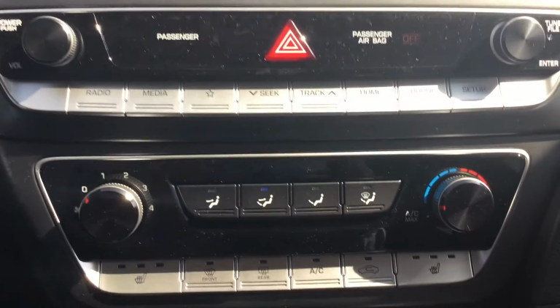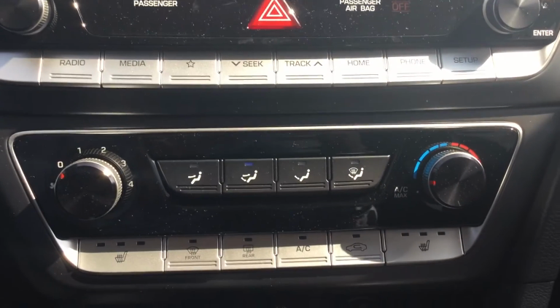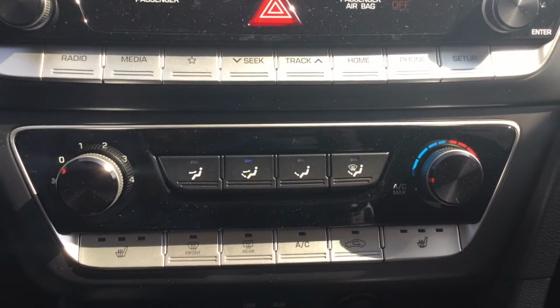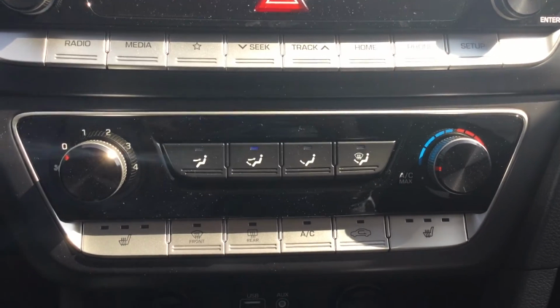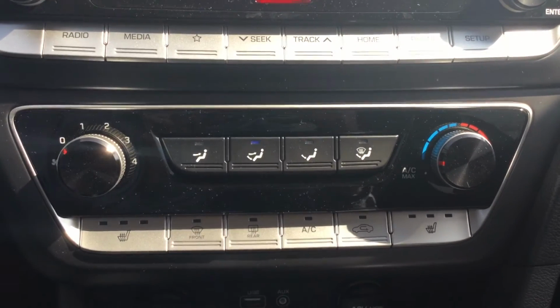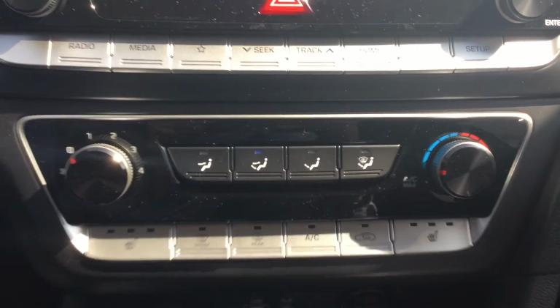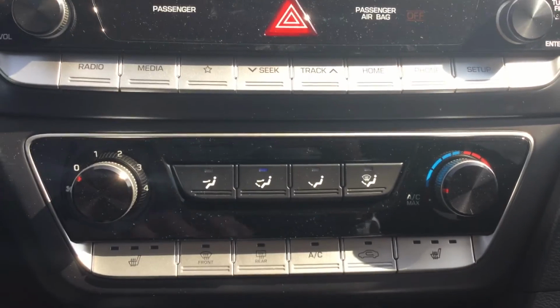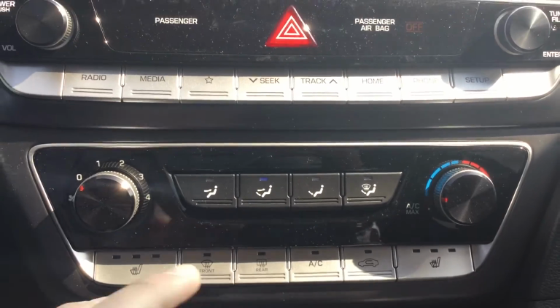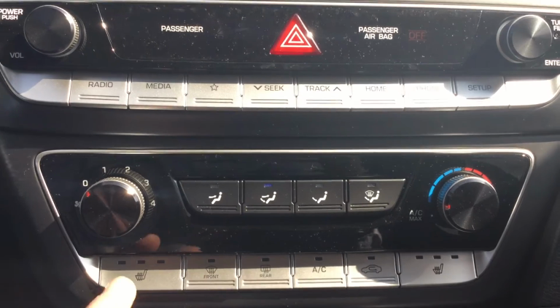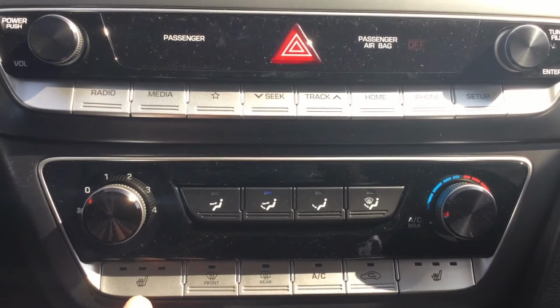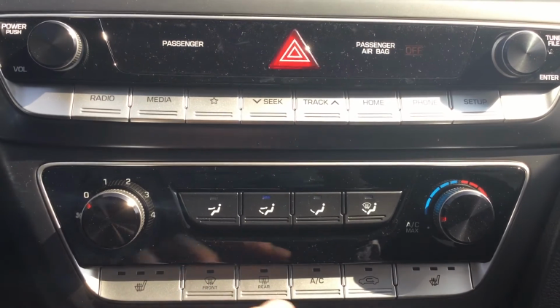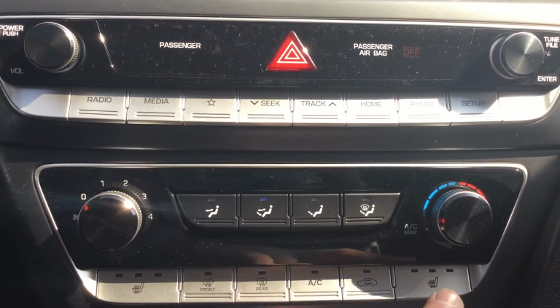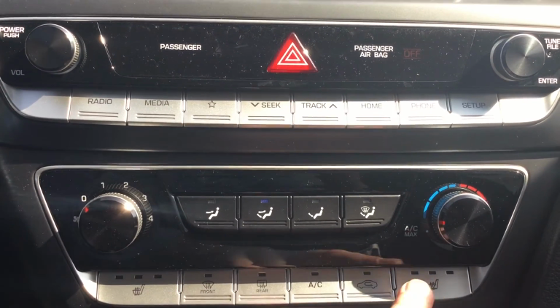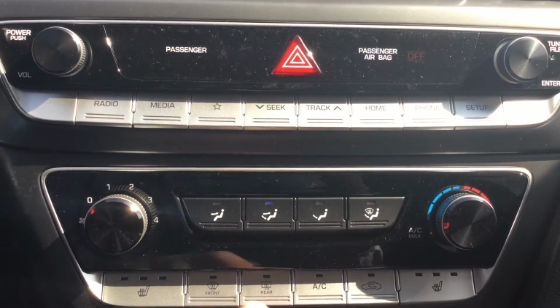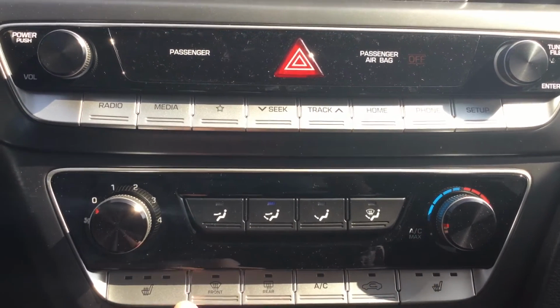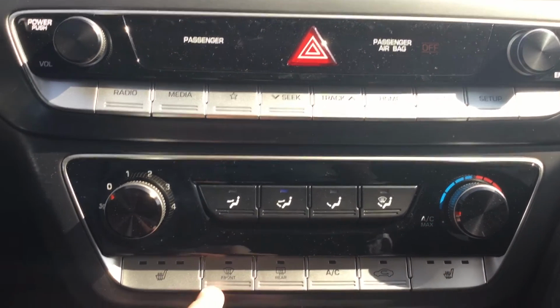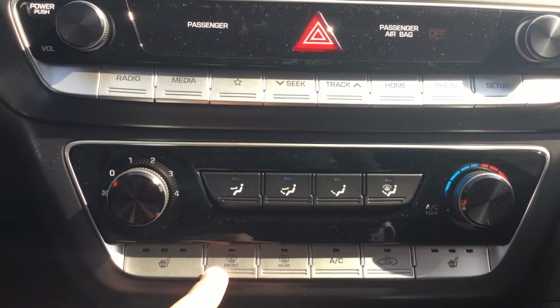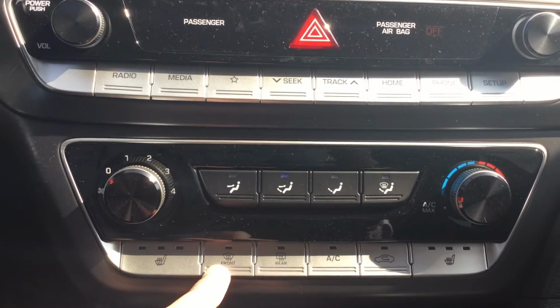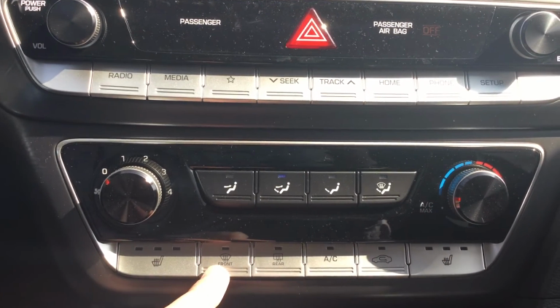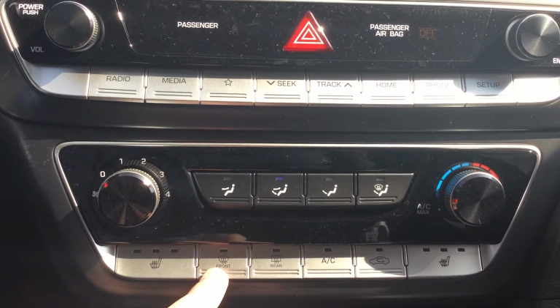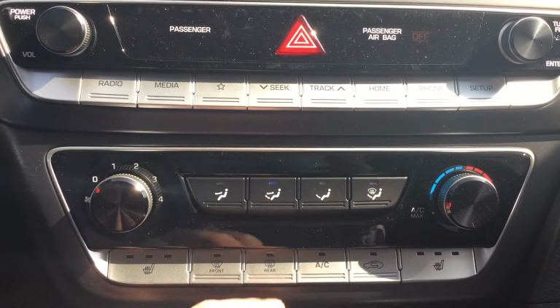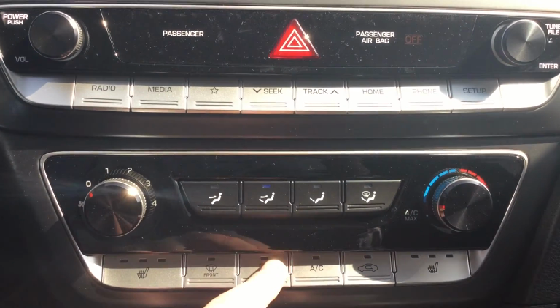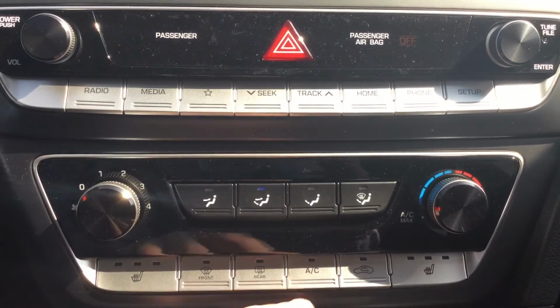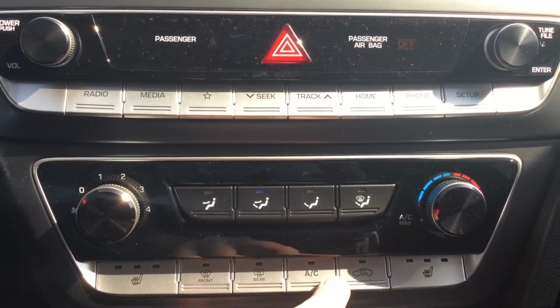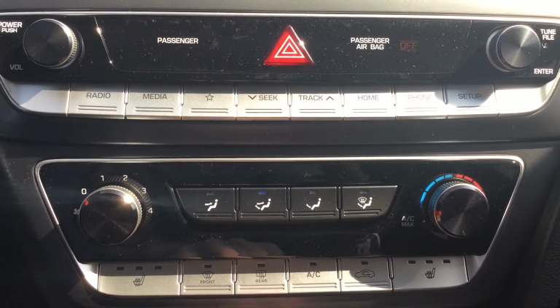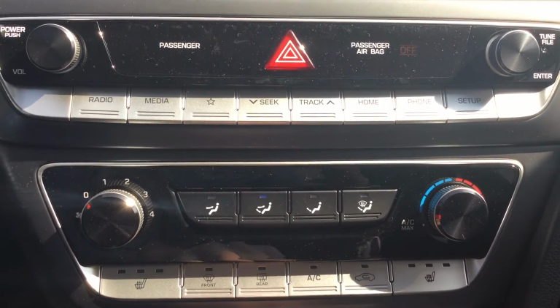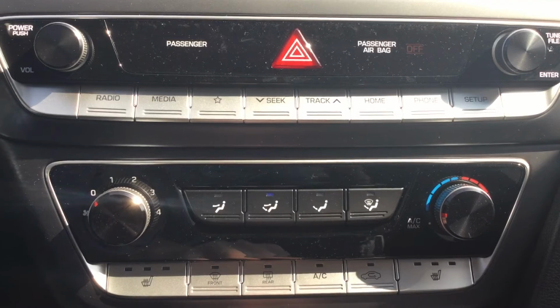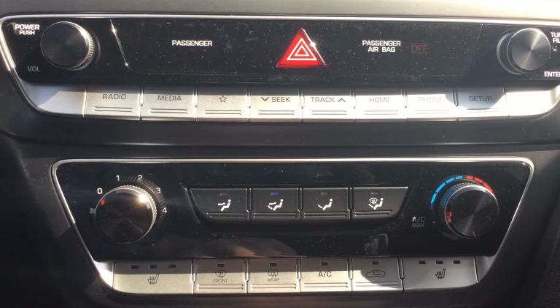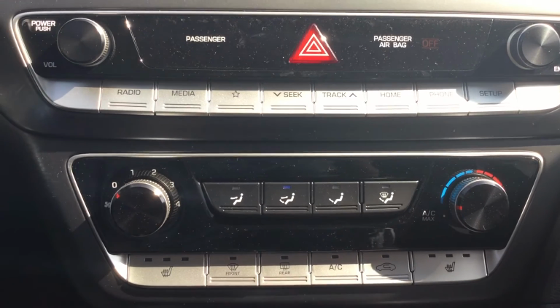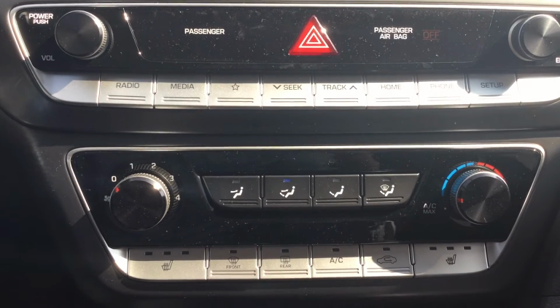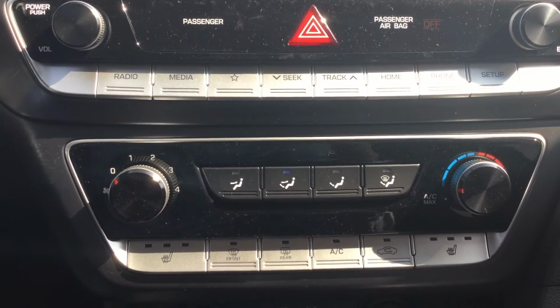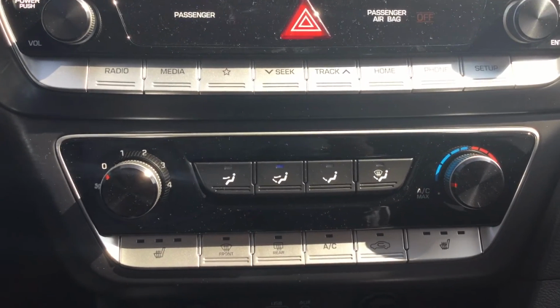Underneath that, you have your climate controls as well as heated seats and heated steering wheel. You also have rear defroster, air conditioning, and all of that.